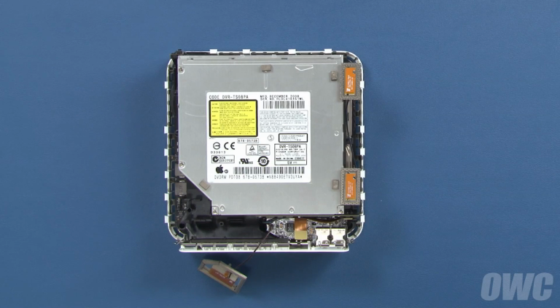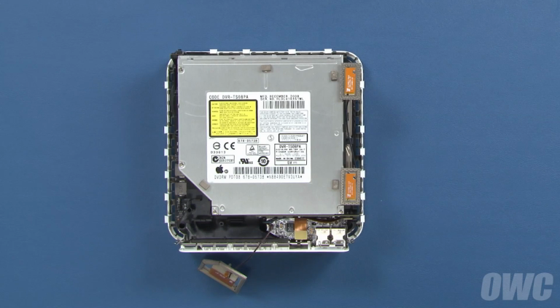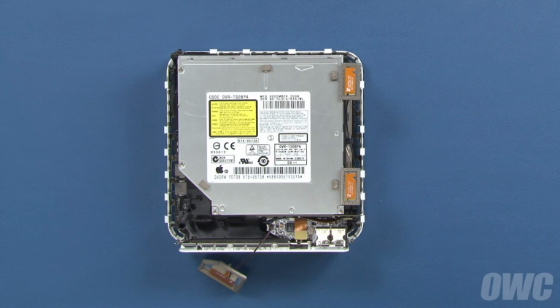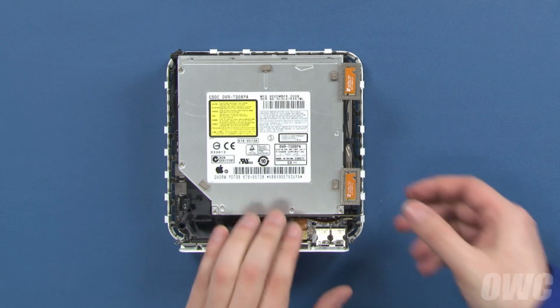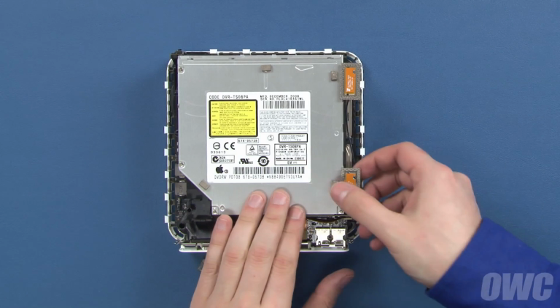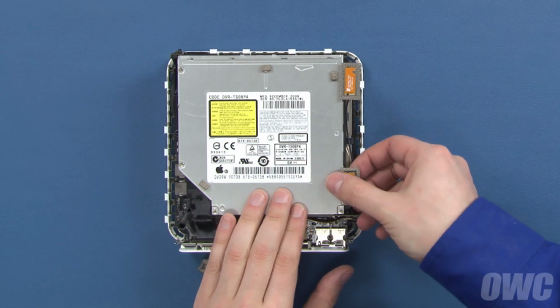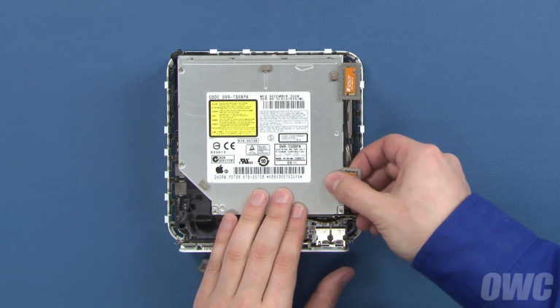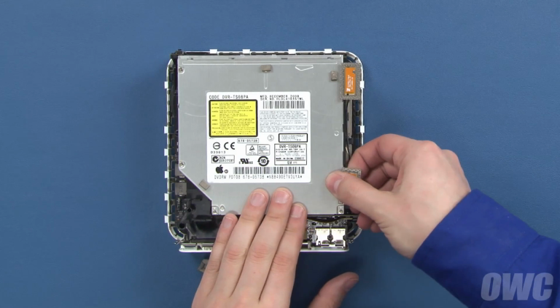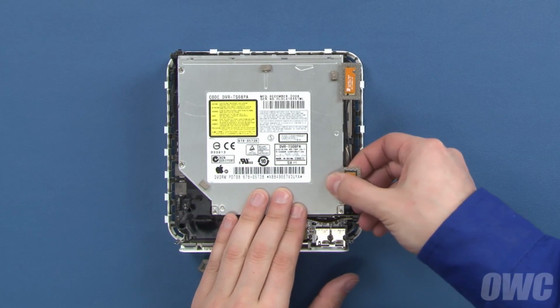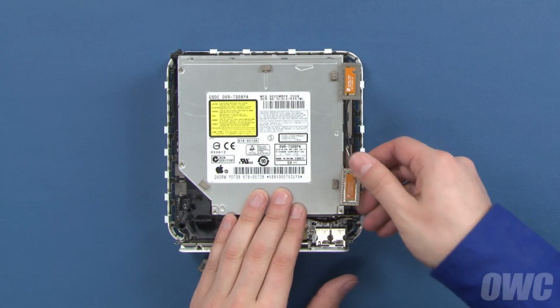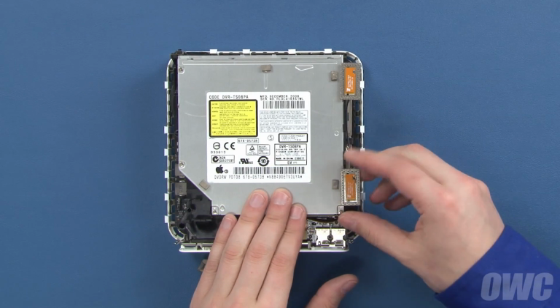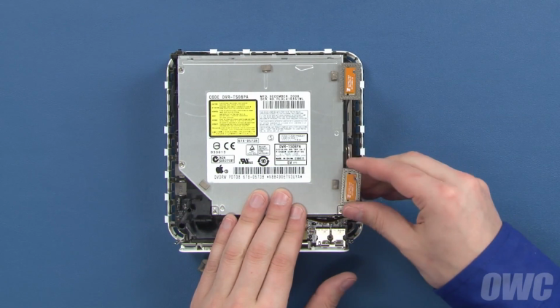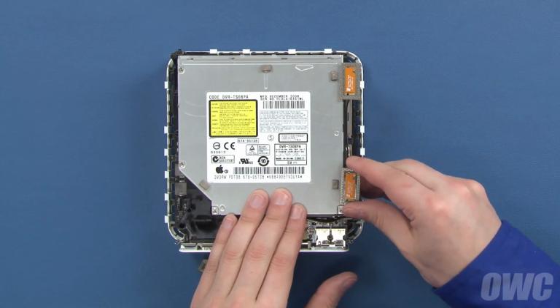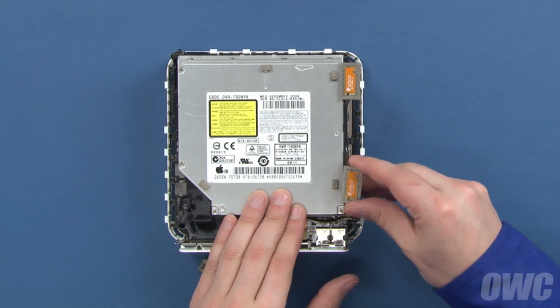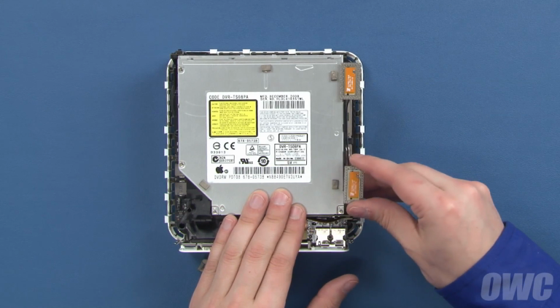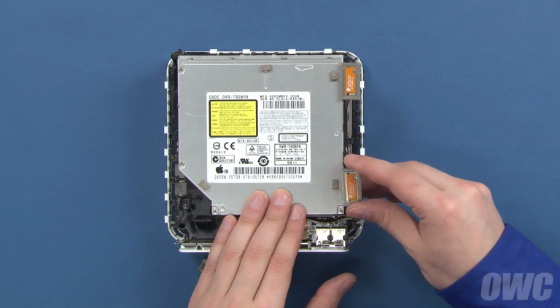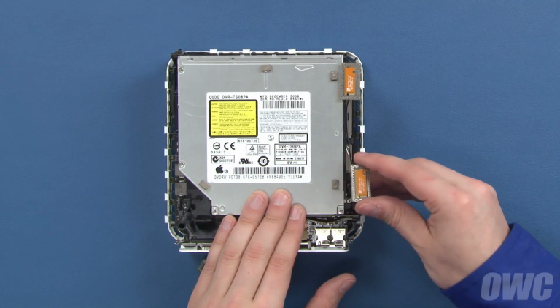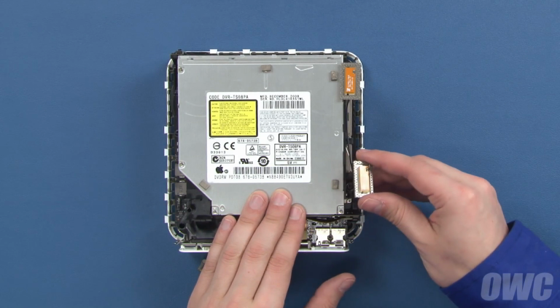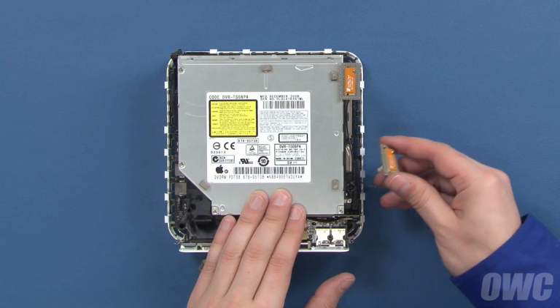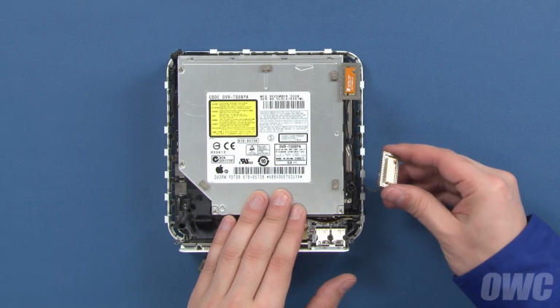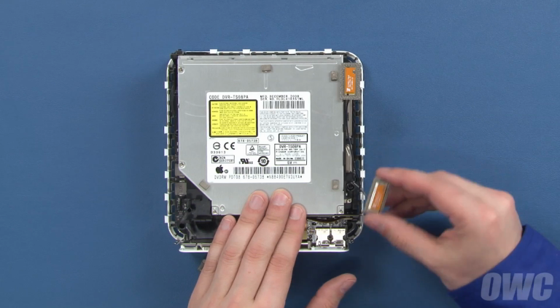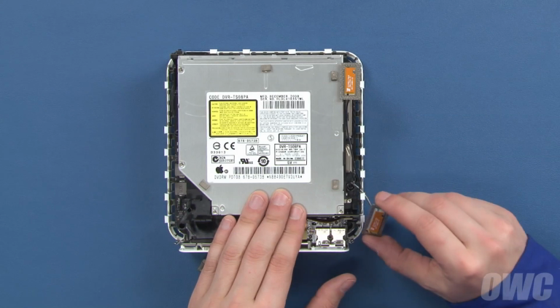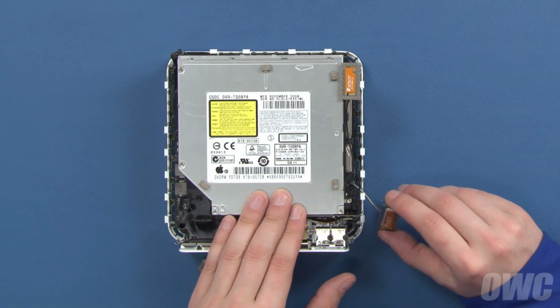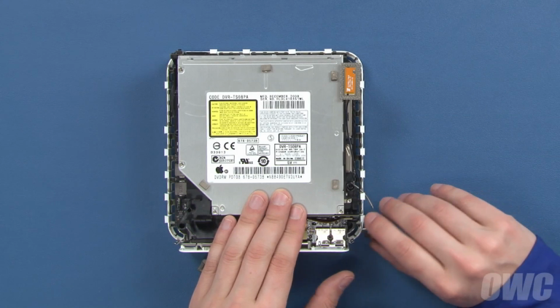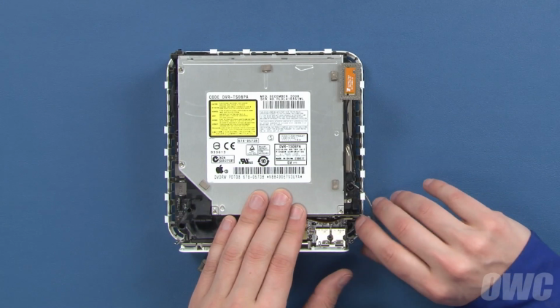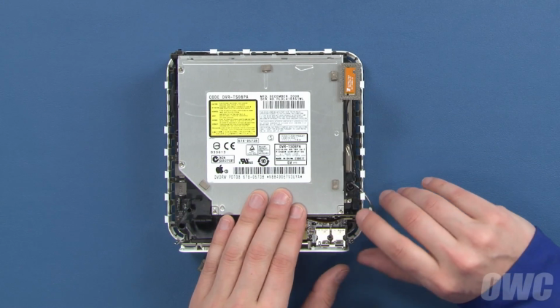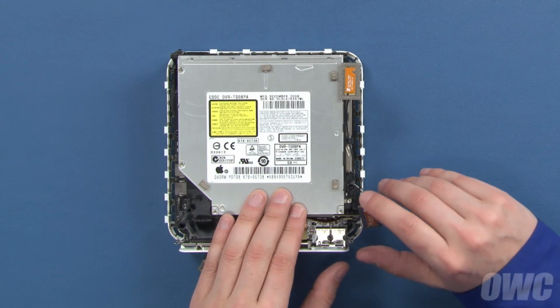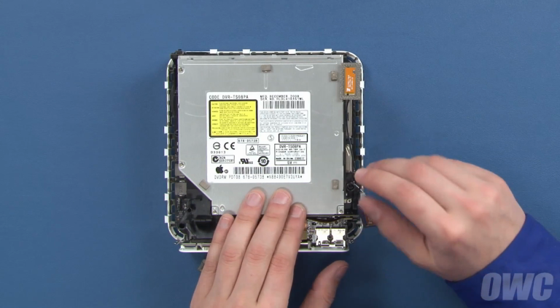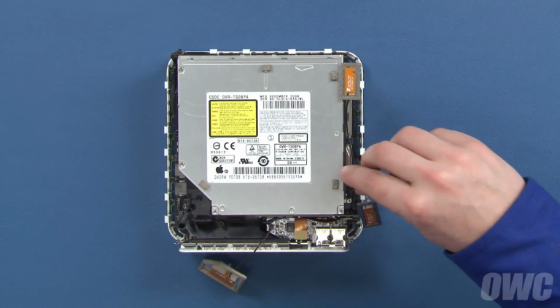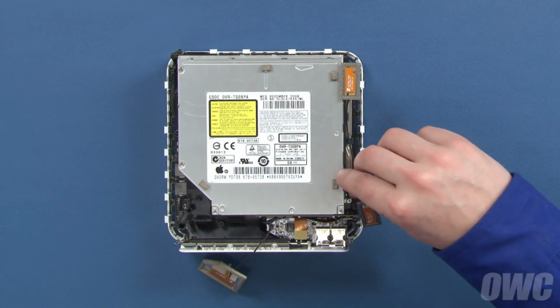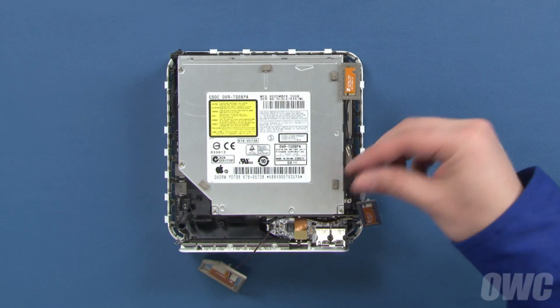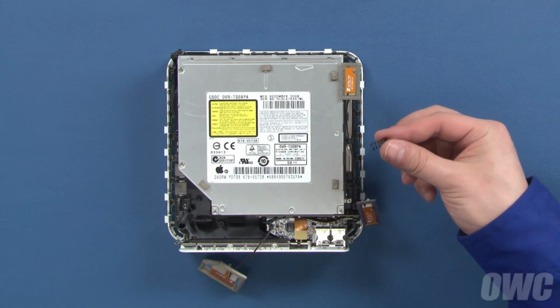The two smaller antennas on the left simply pull up and out. The springs come away as well.